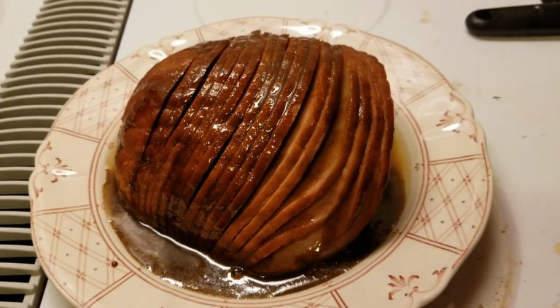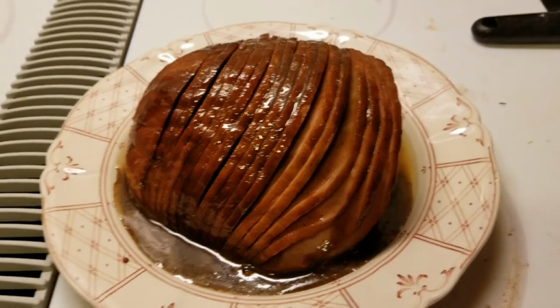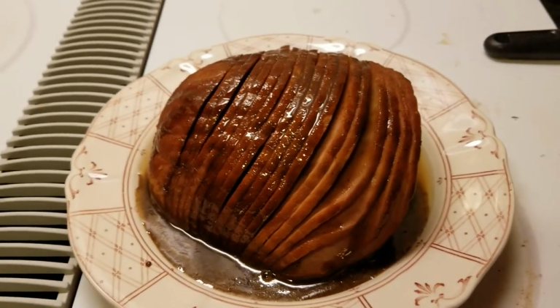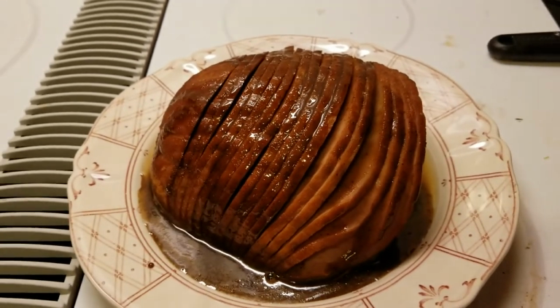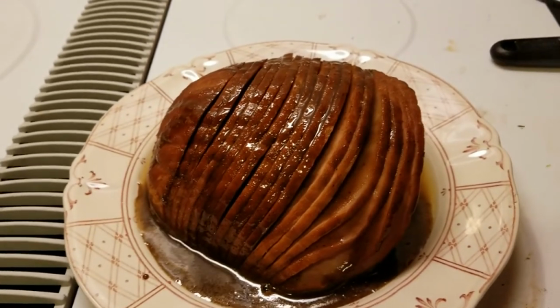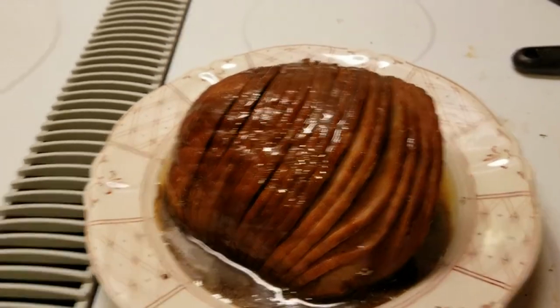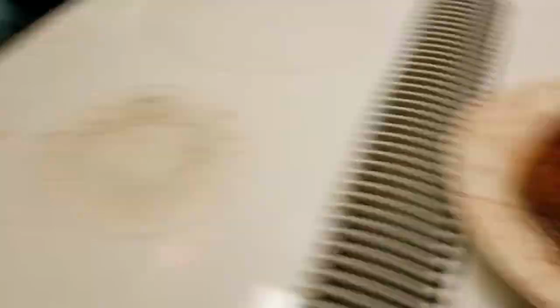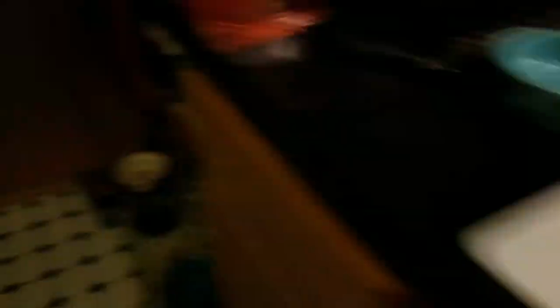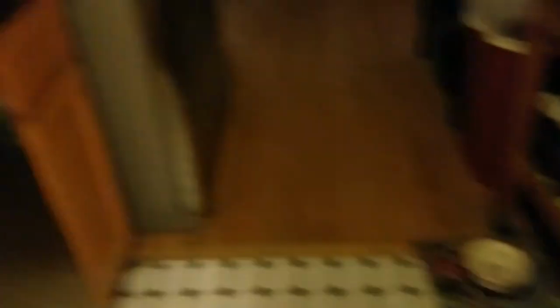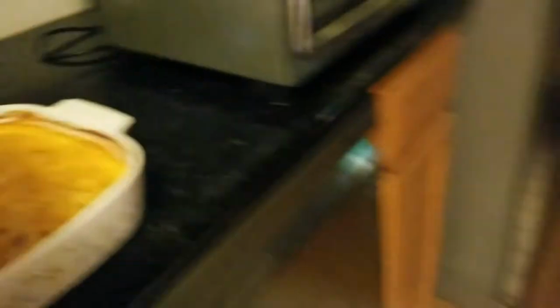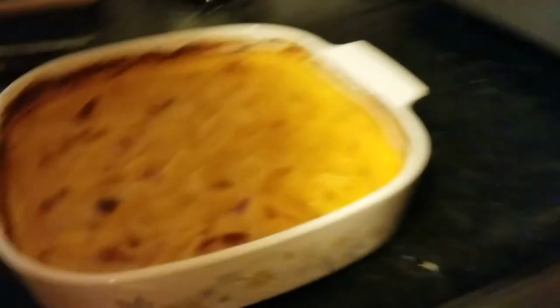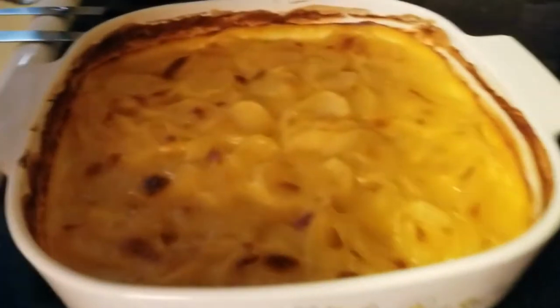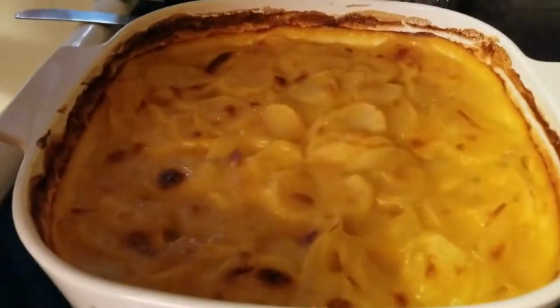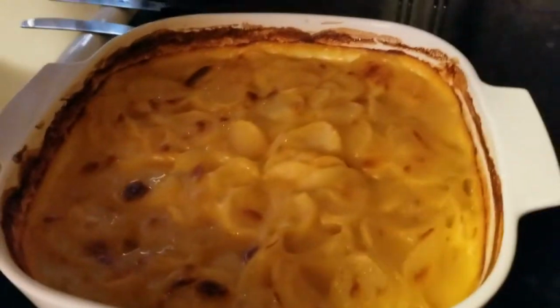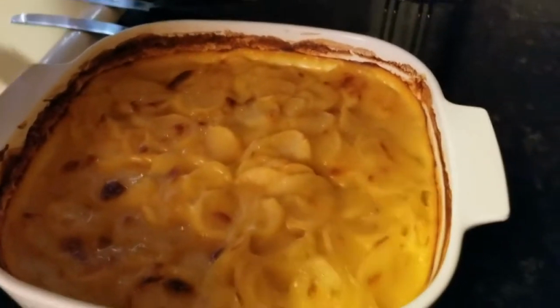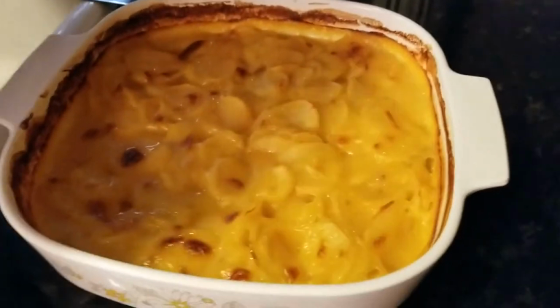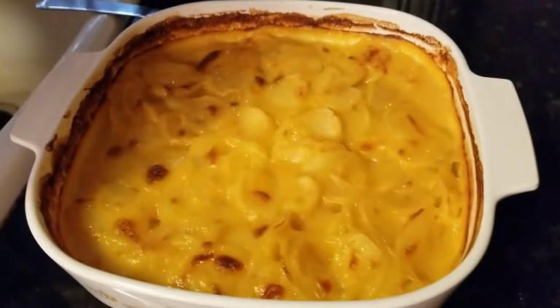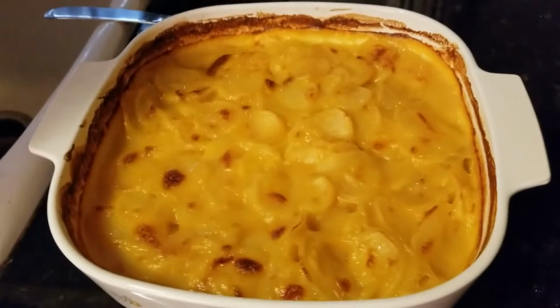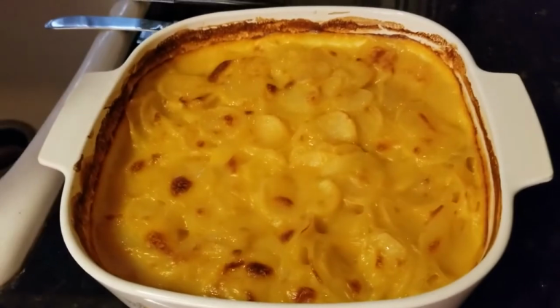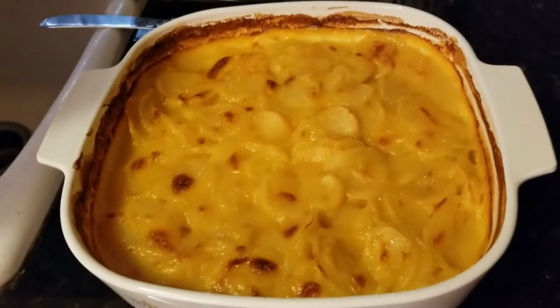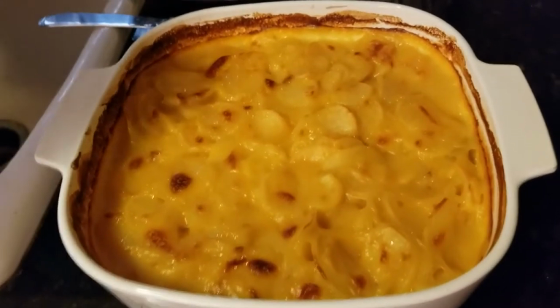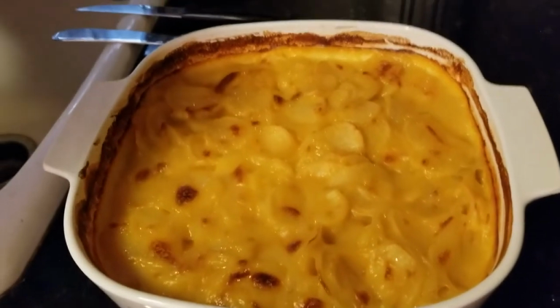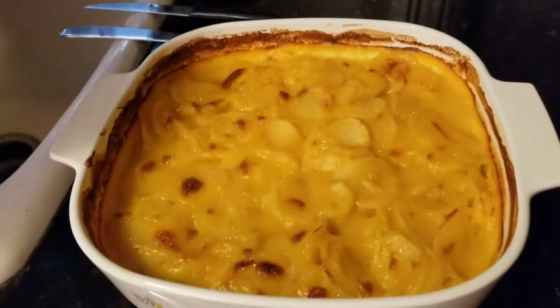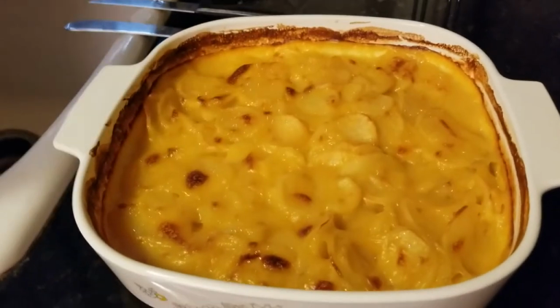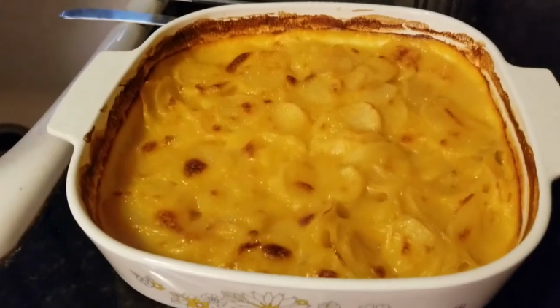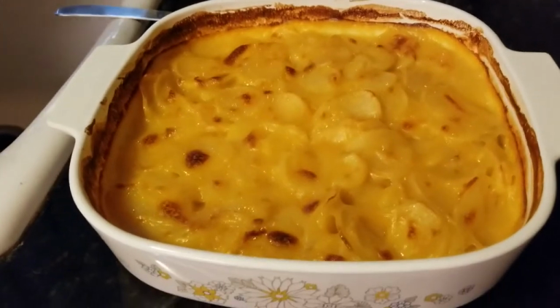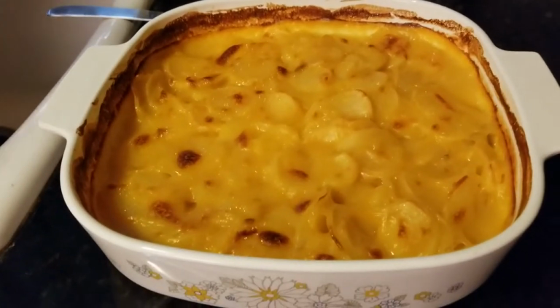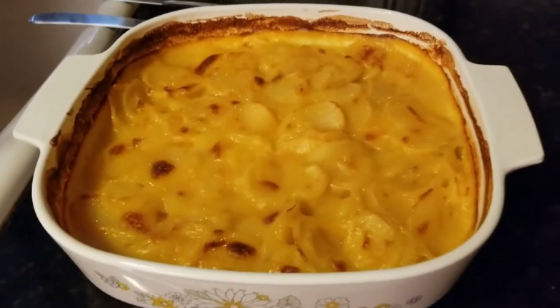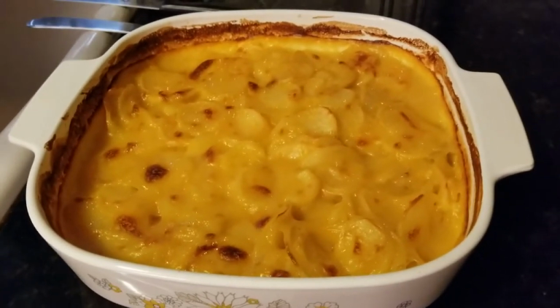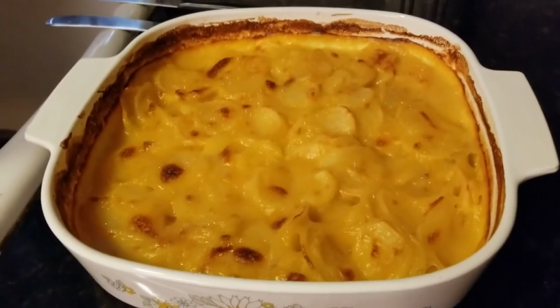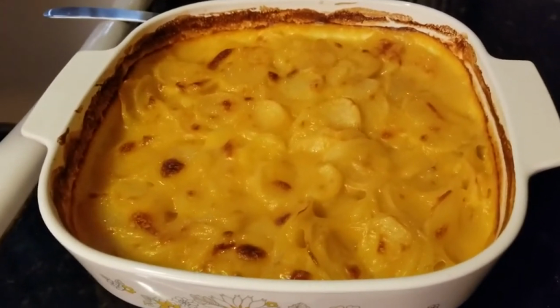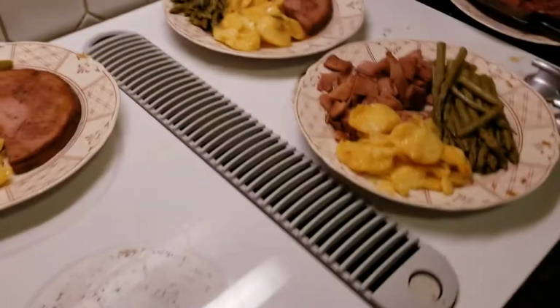And then we also have our cheesy potatoes over here. We're gonna make asparagus to go with it, so we'll show that to you here in a minute.